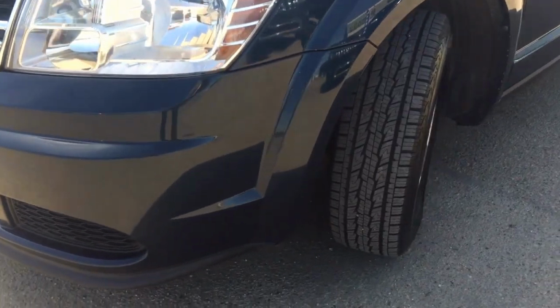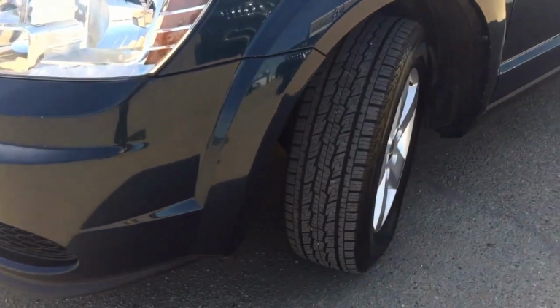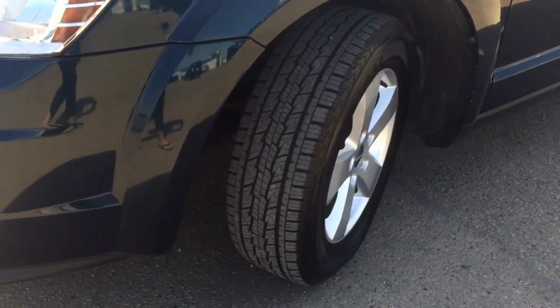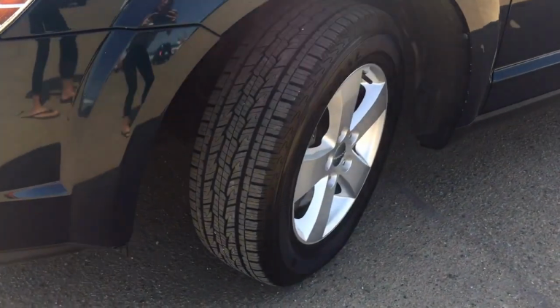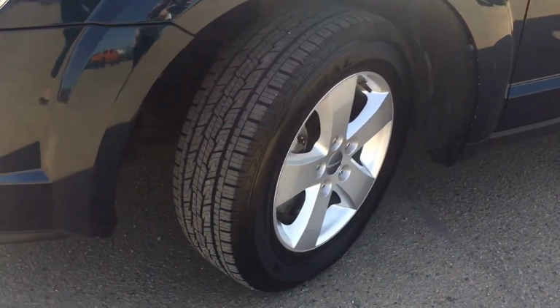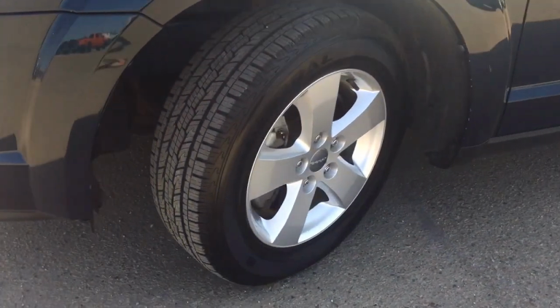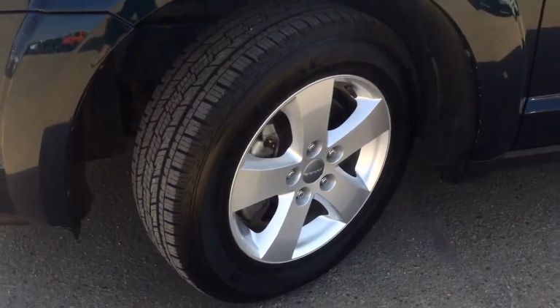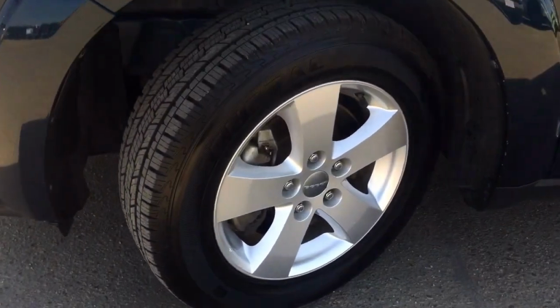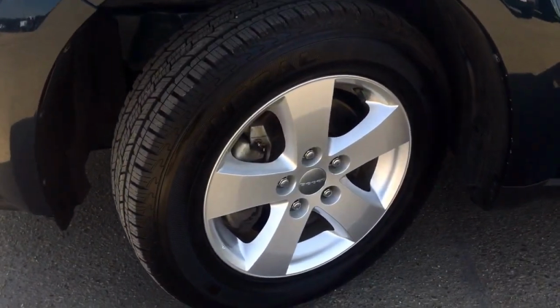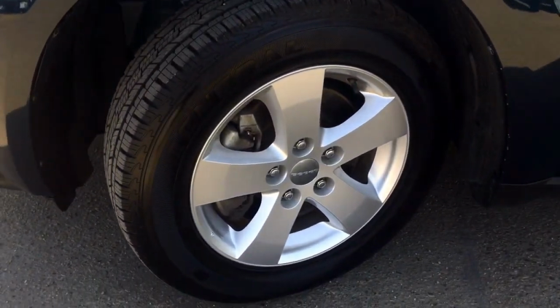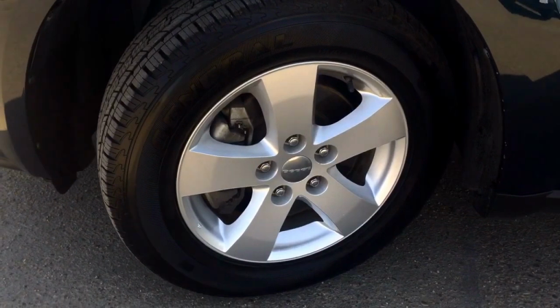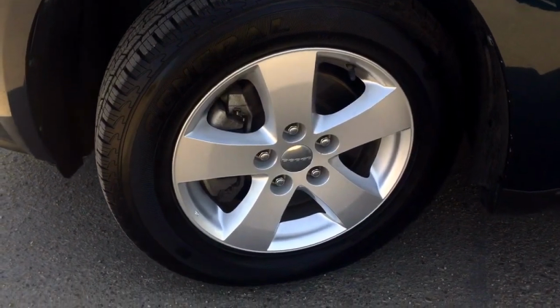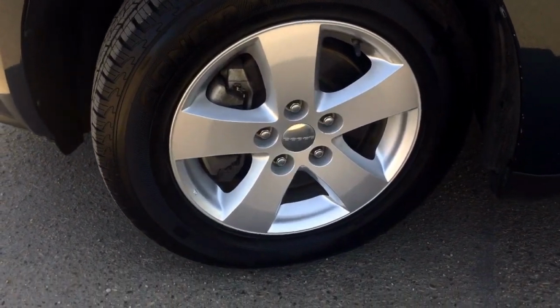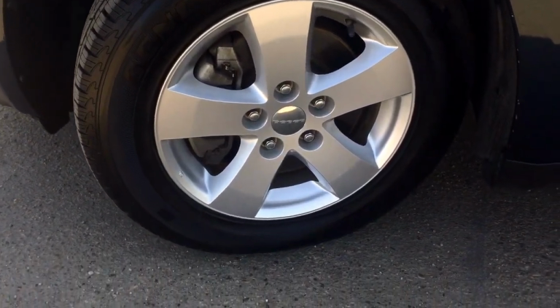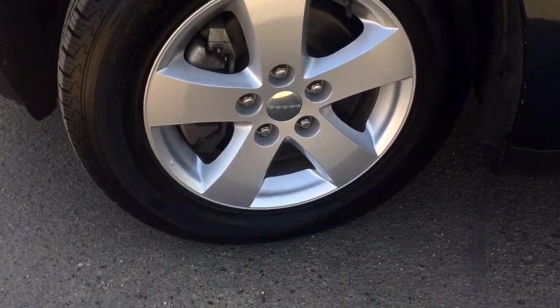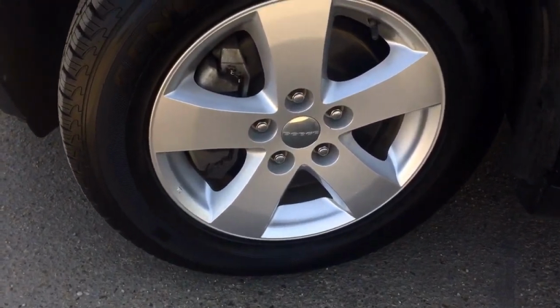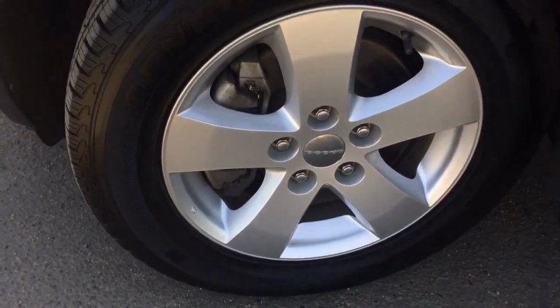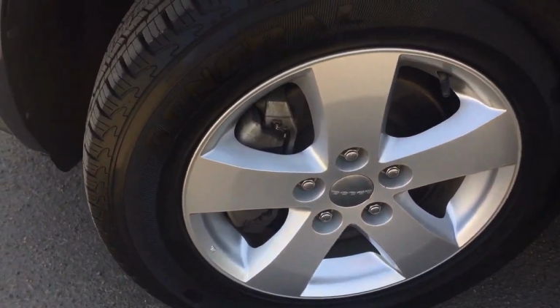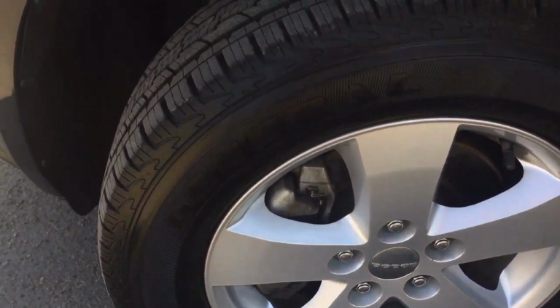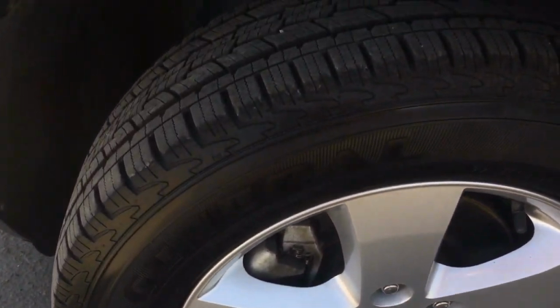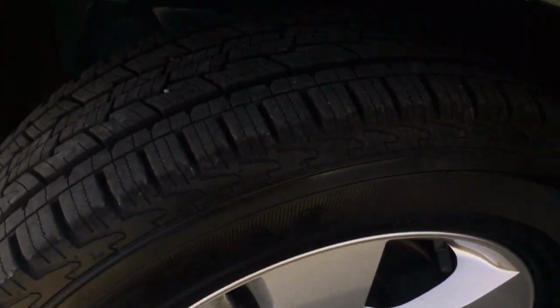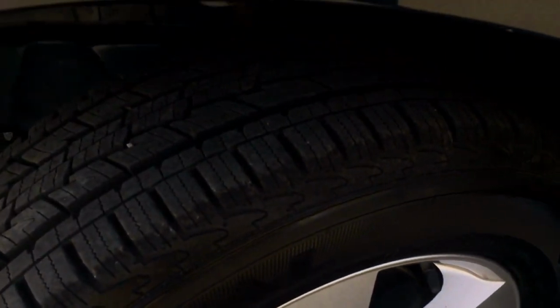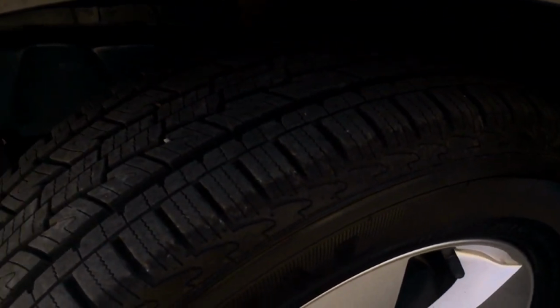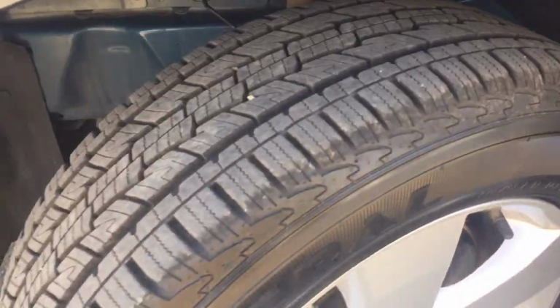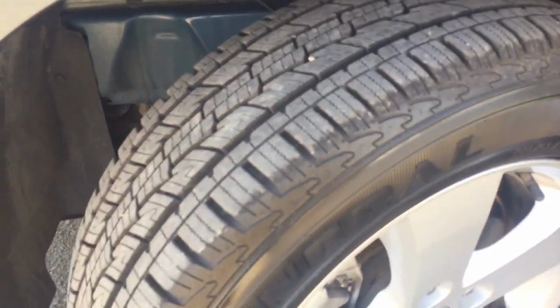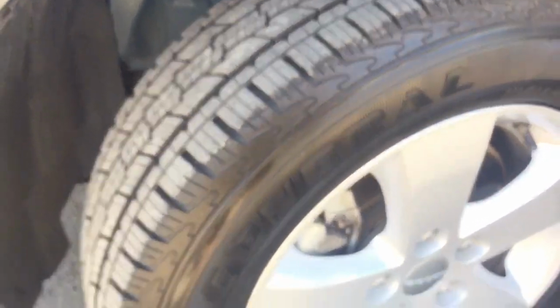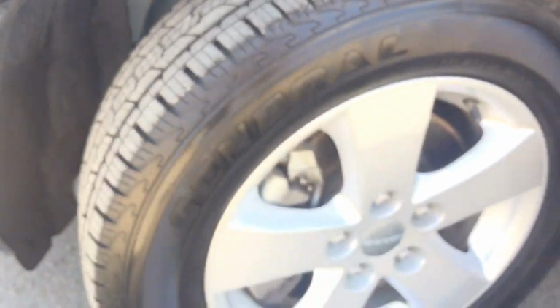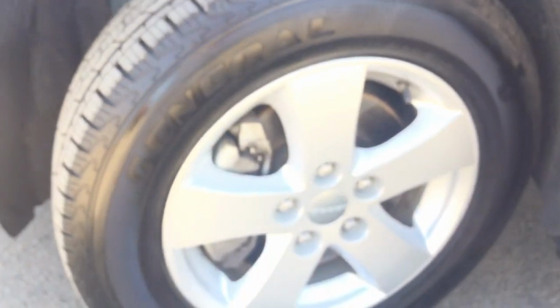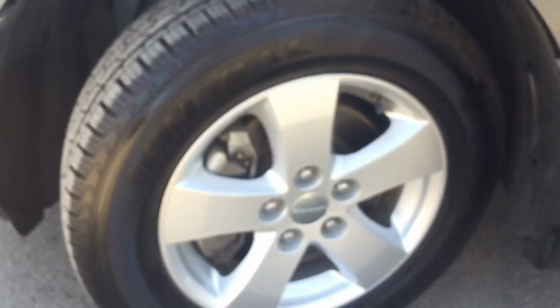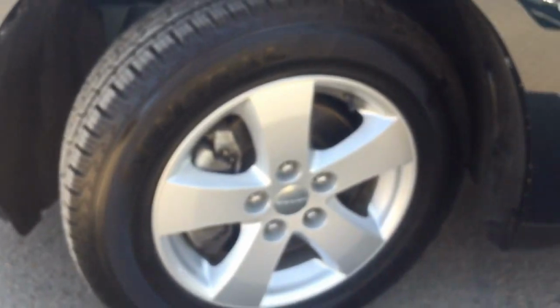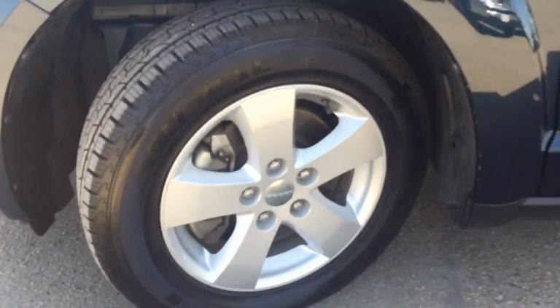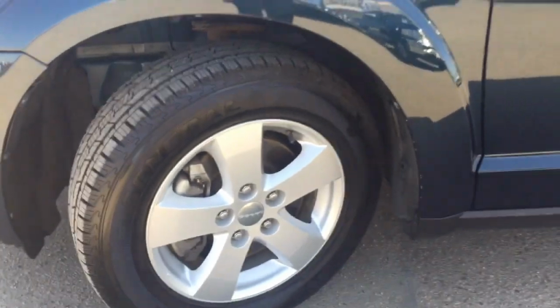As we're heading around the side you are going to be riding on a set of 17-inch aluminum alloy wheels with a set of General Grabber HTS tires with plenty of tread on them. They're in excellent condition and you do have your disc brakes on all fours.